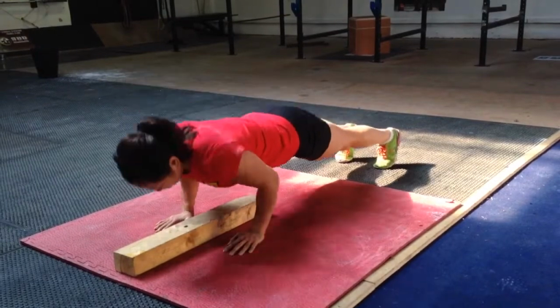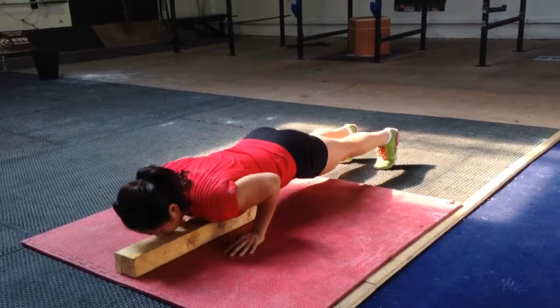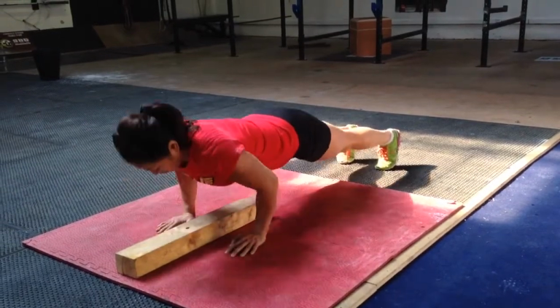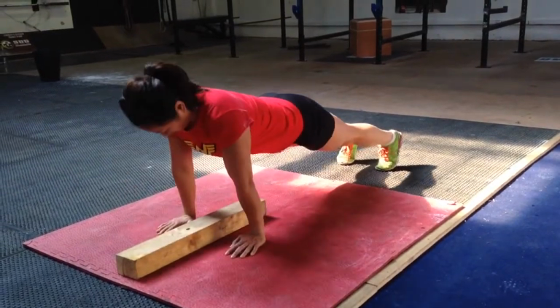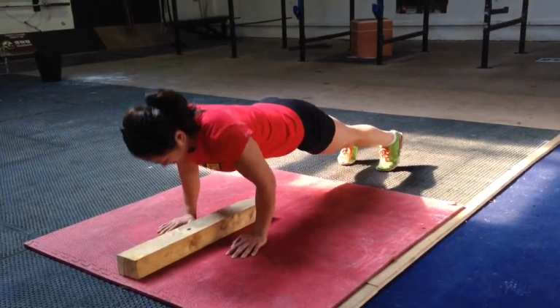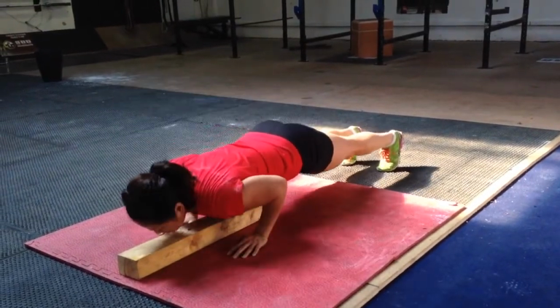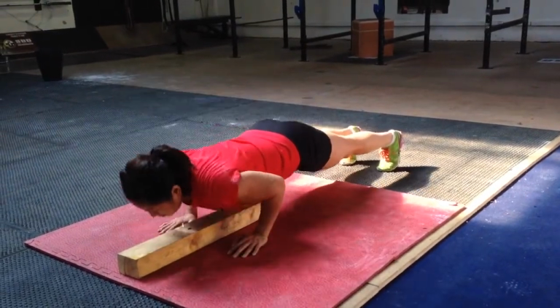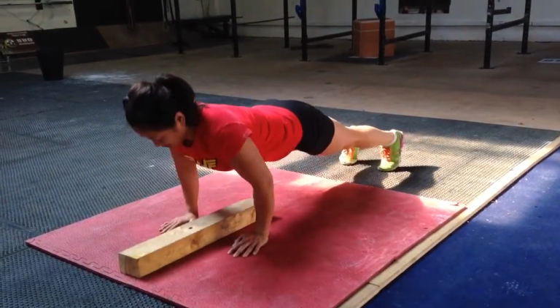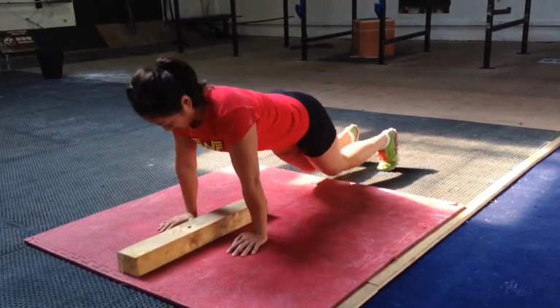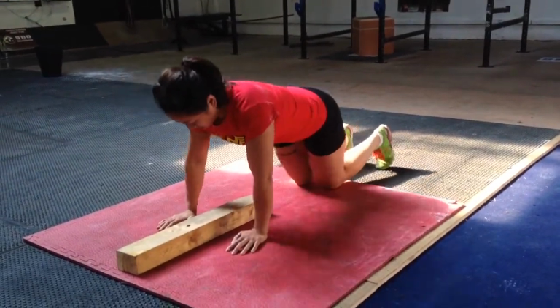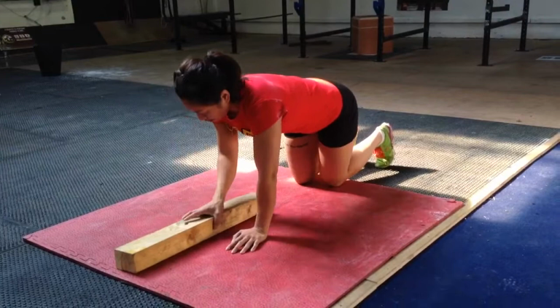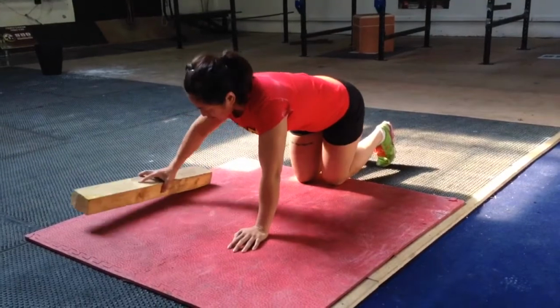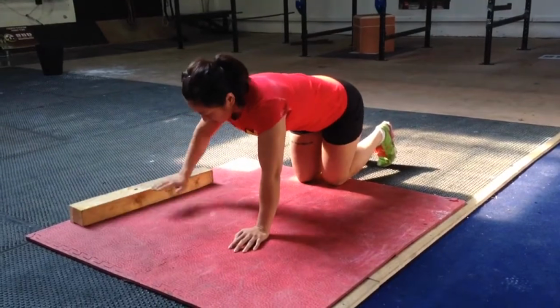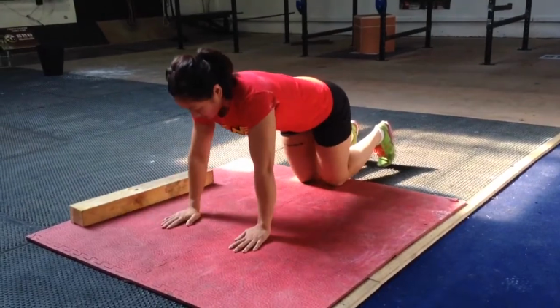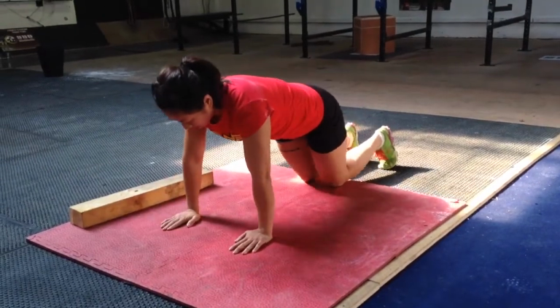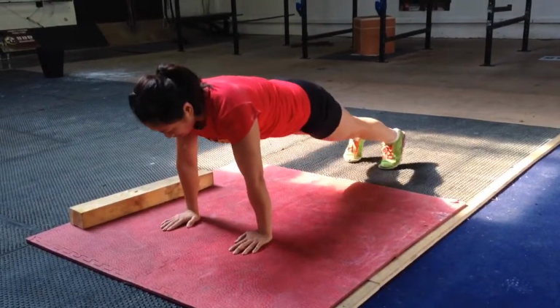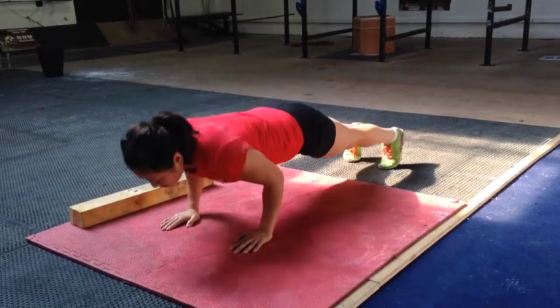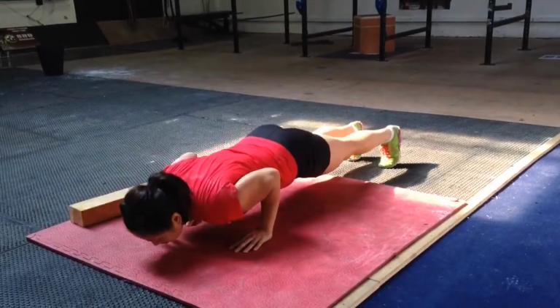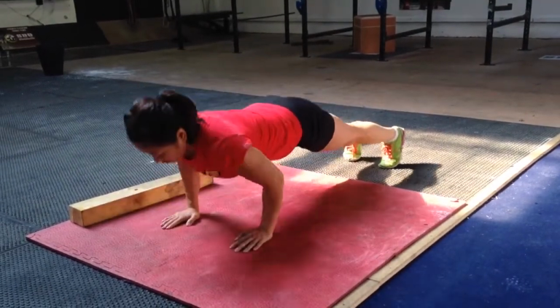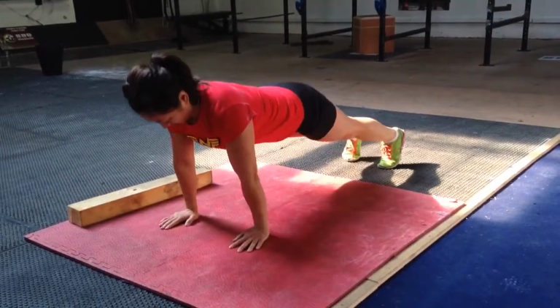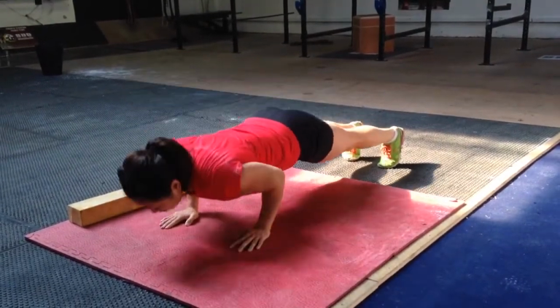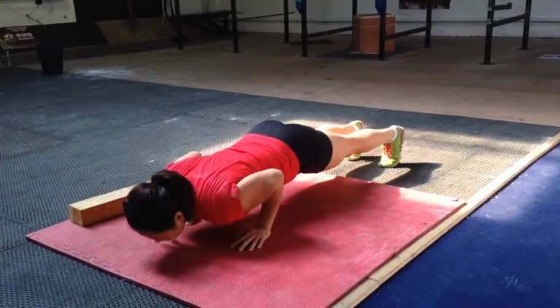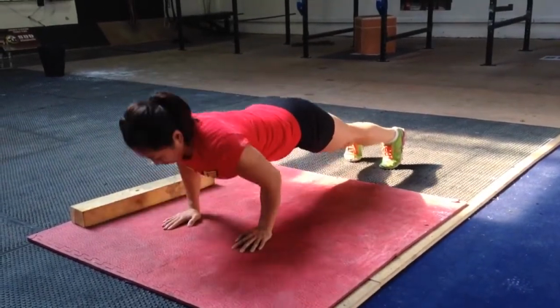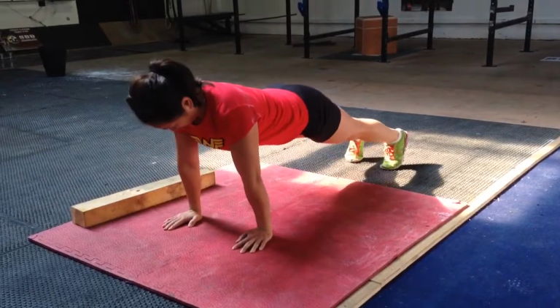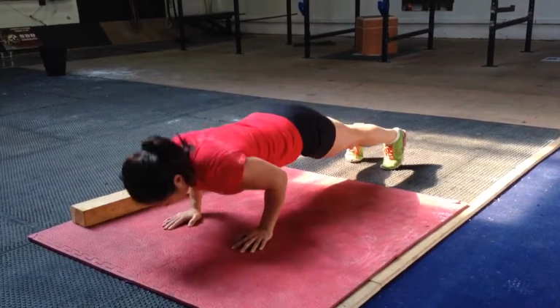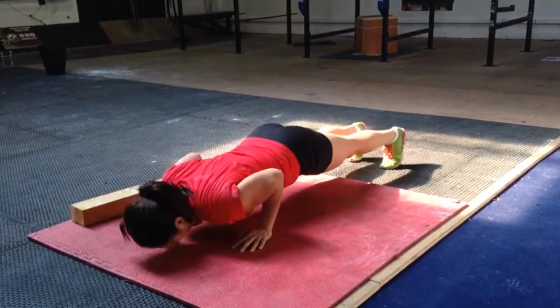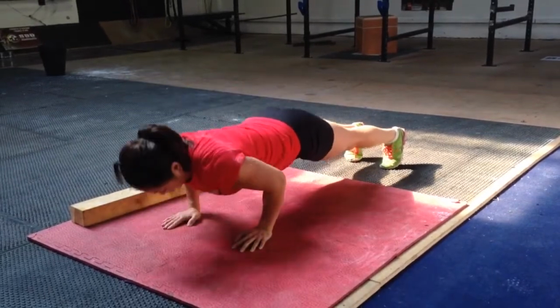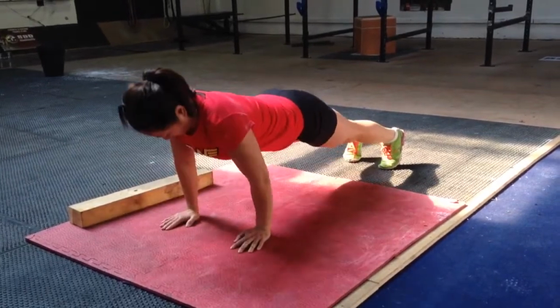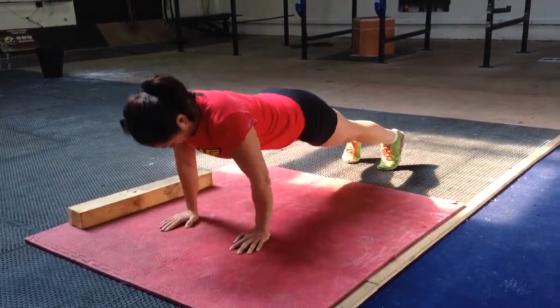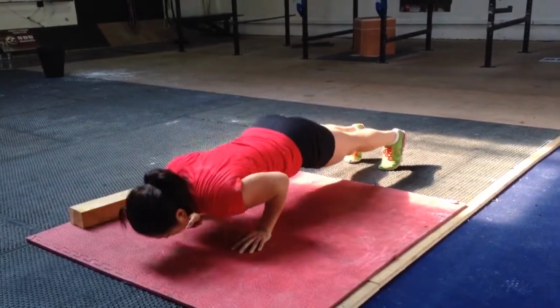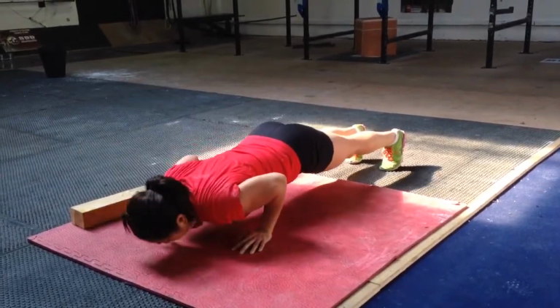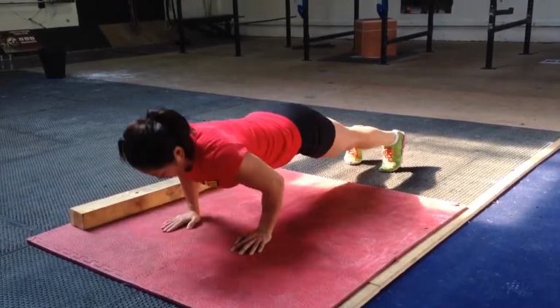Once you've mastered them, you can get rid of the wood and do four press-ups. If you like the wood, again, keeping that back nice and straight, elbows tucked in.